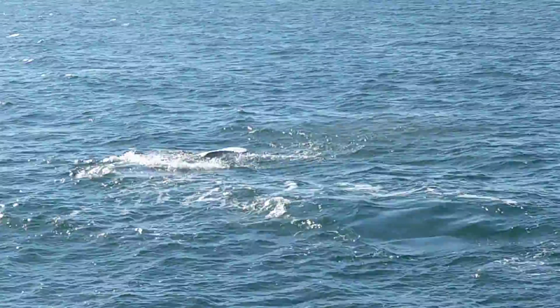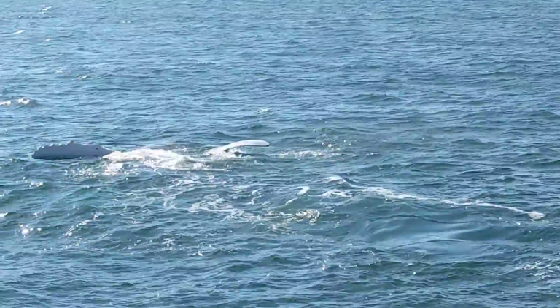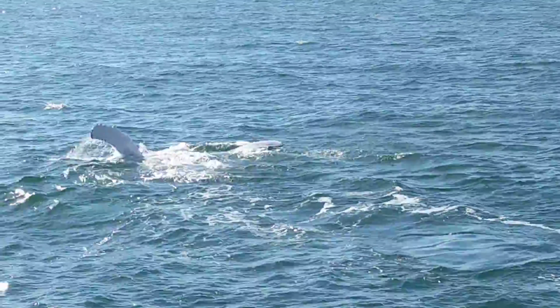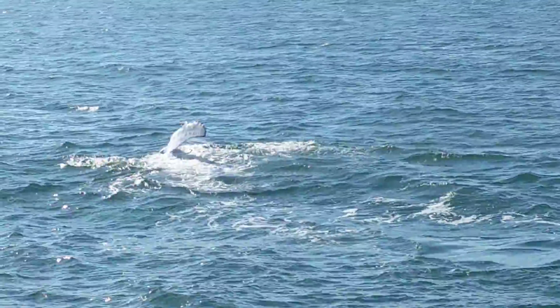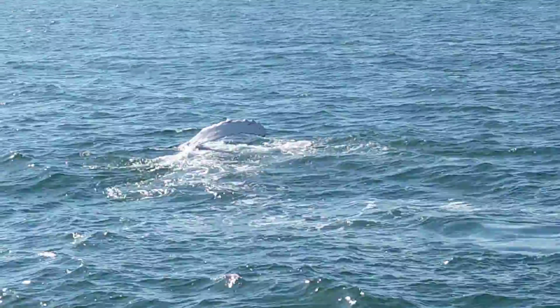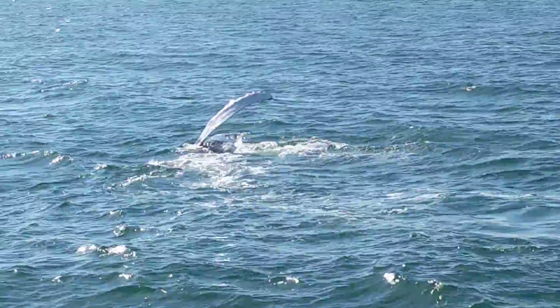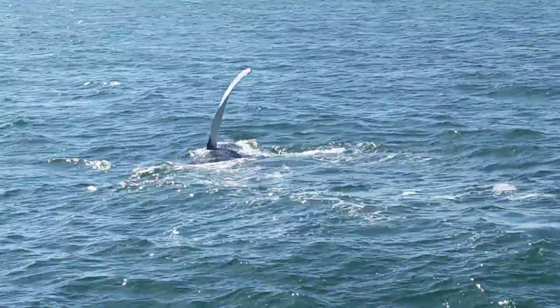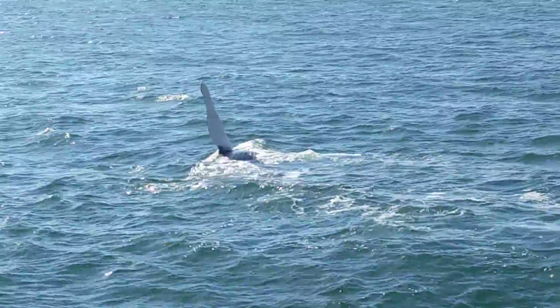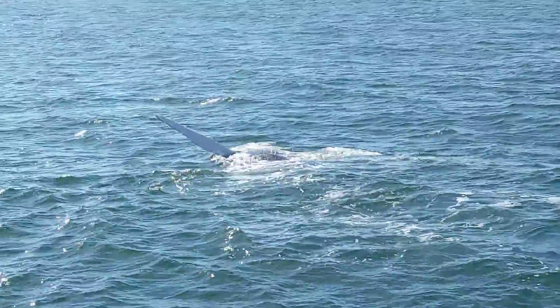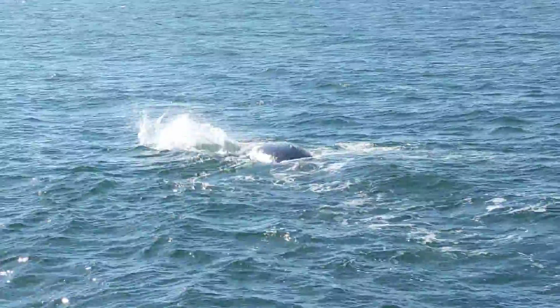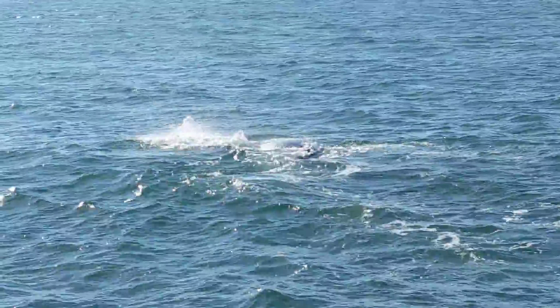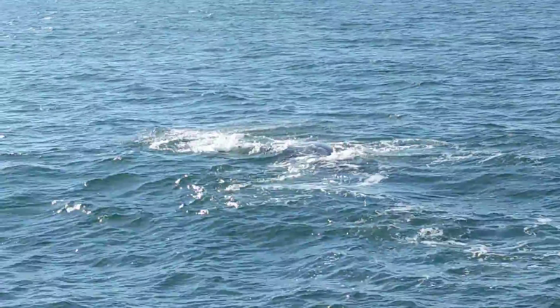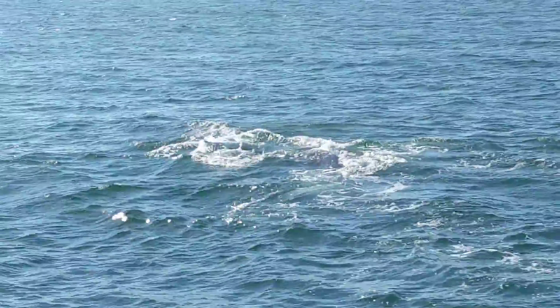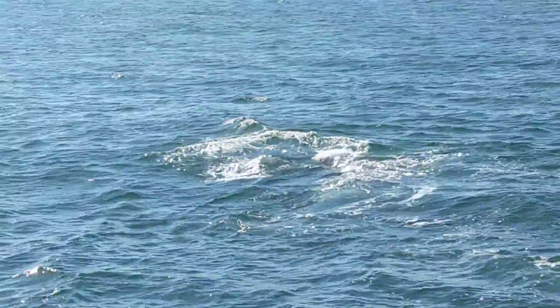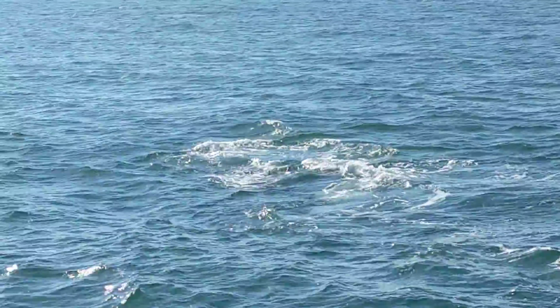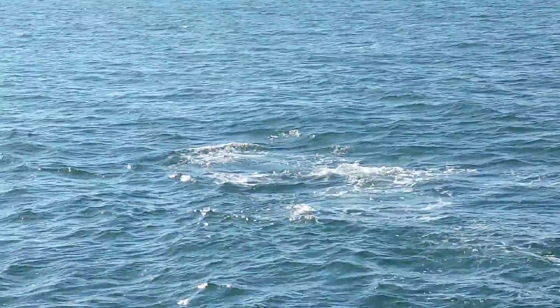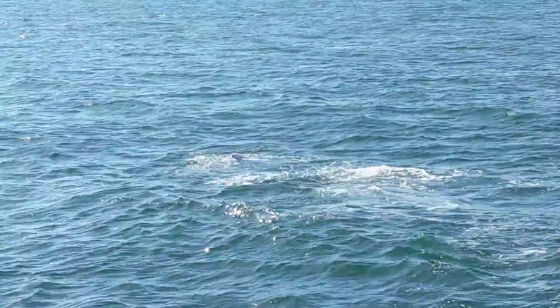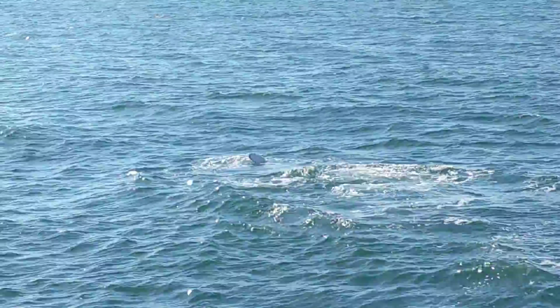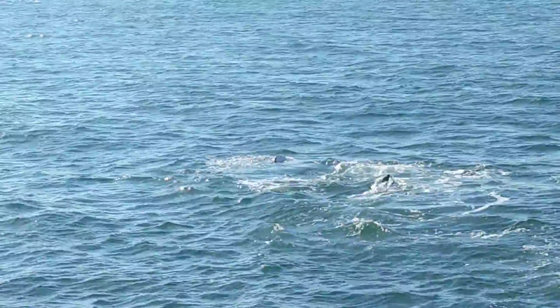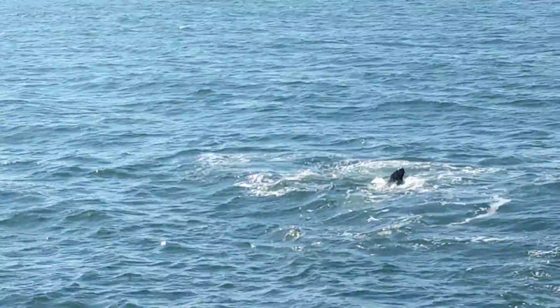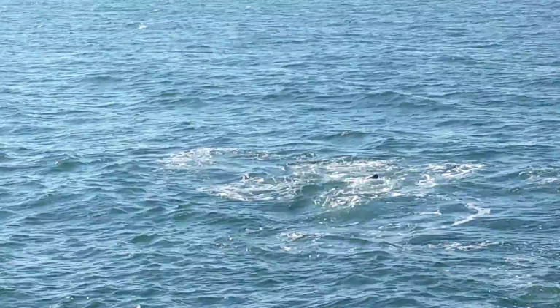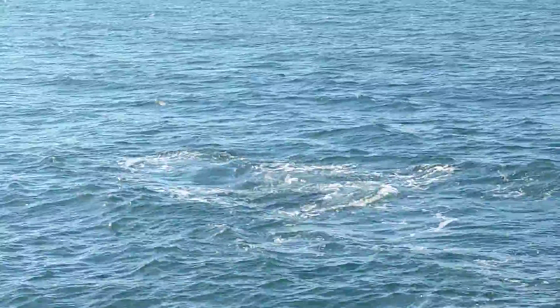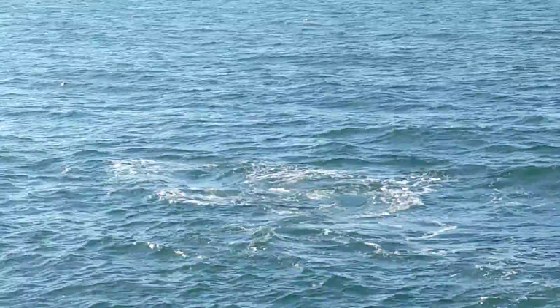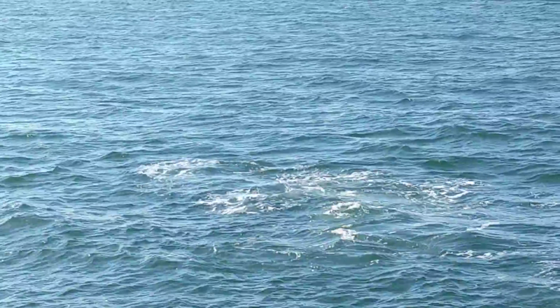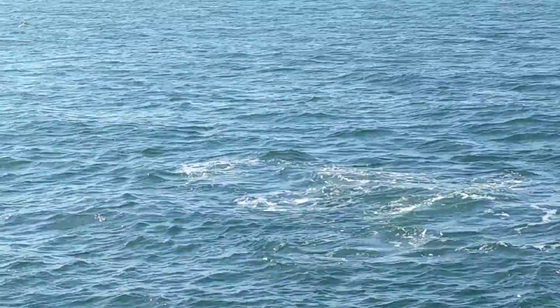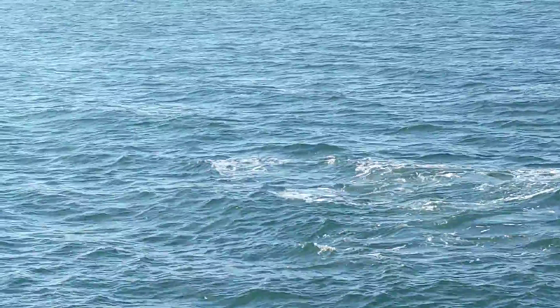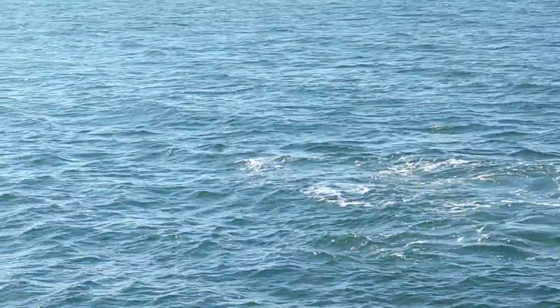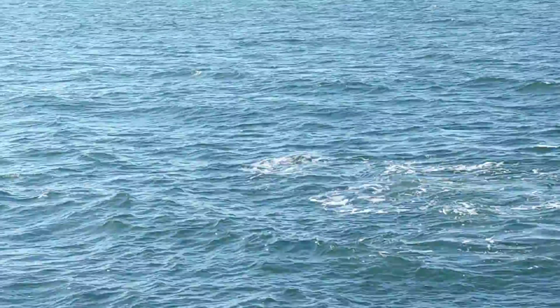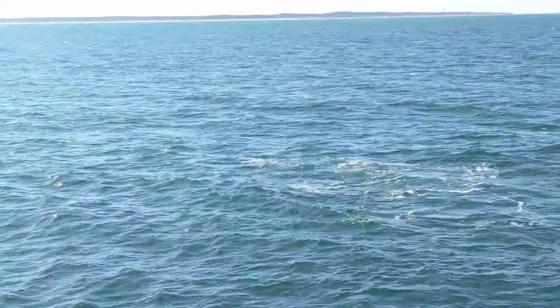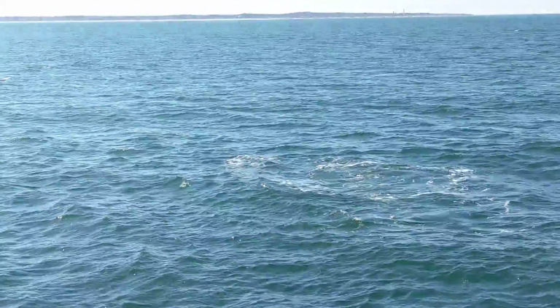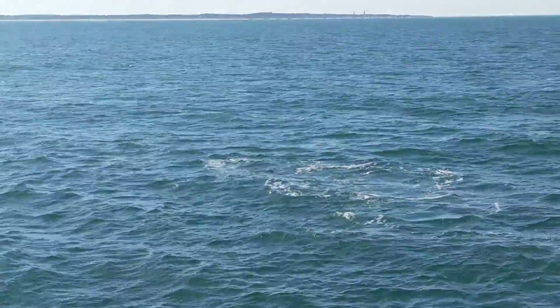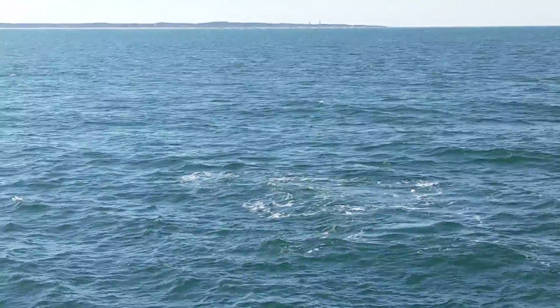So we're going to get some of those dorsal fins. The whale is on his back, showing off those ventral cleats. You can see they go all the way down to the belly button. And yes, whales have belly buttons, just like we do.